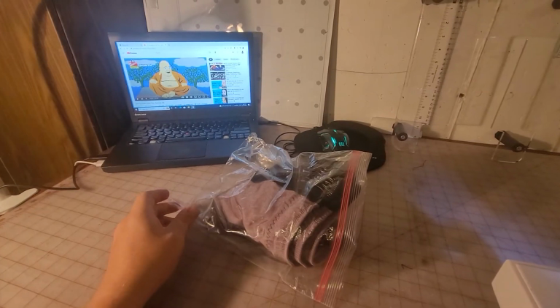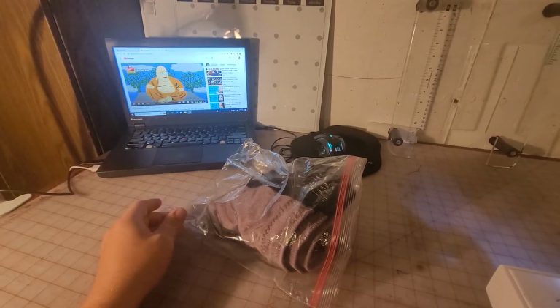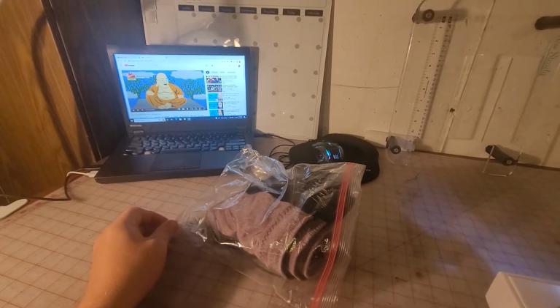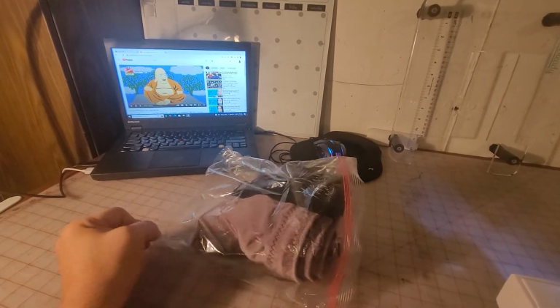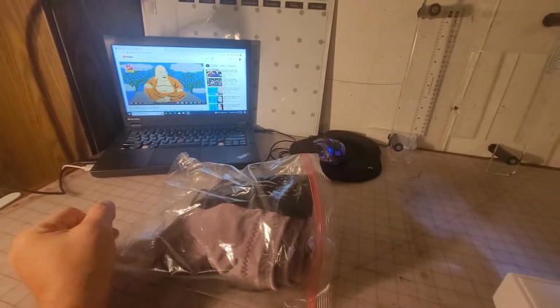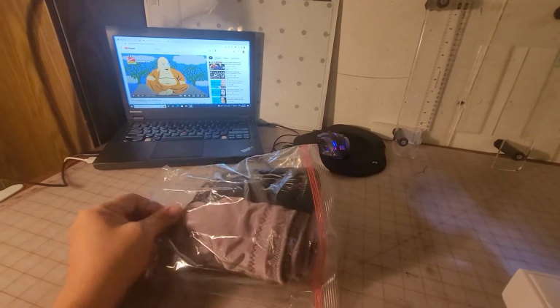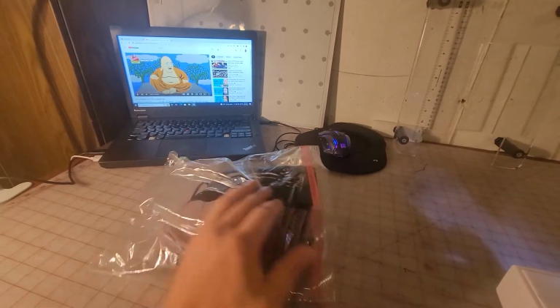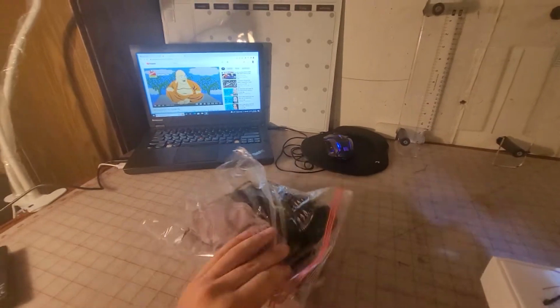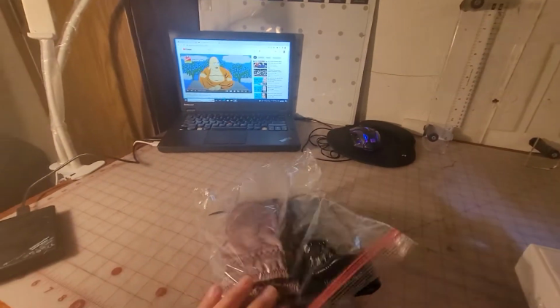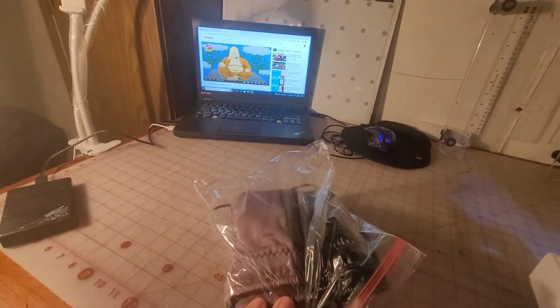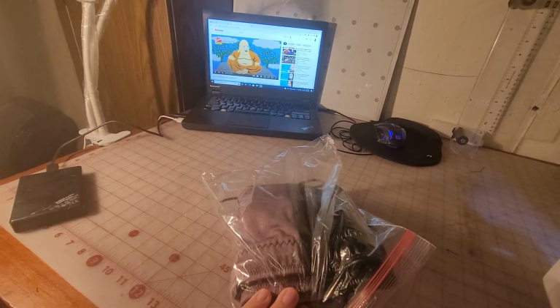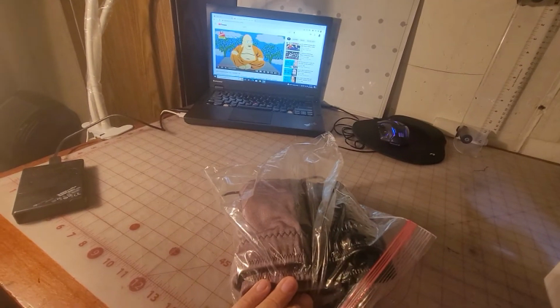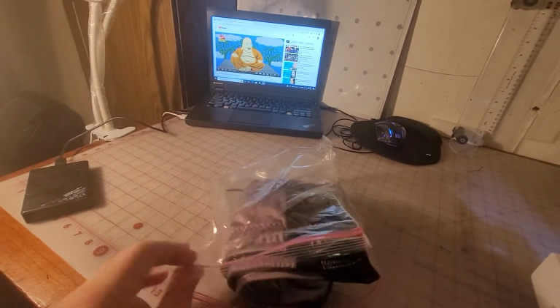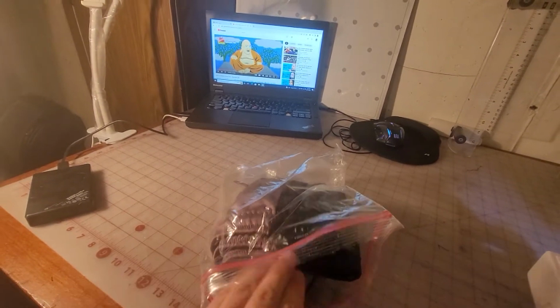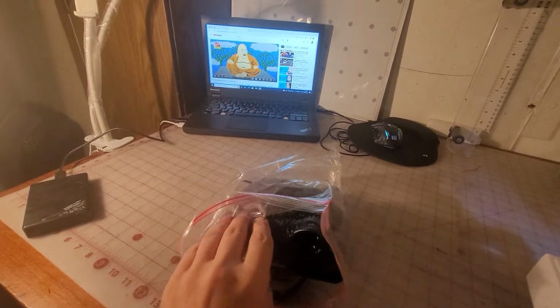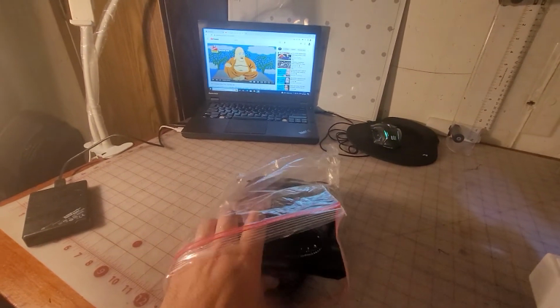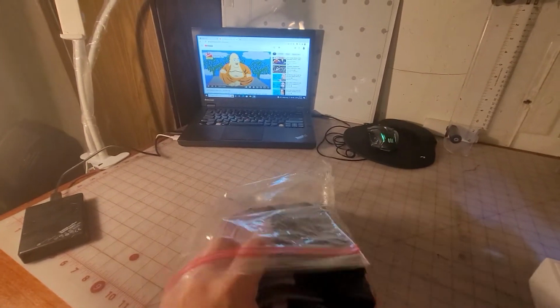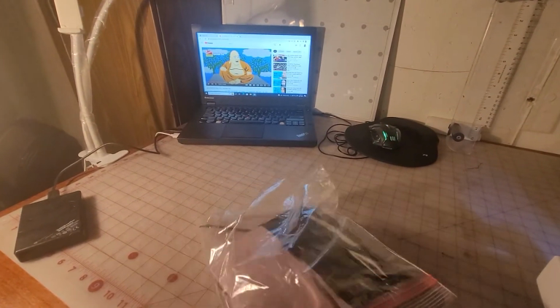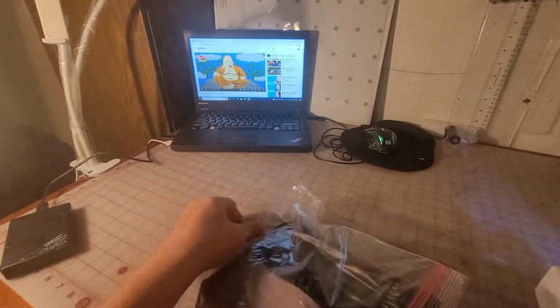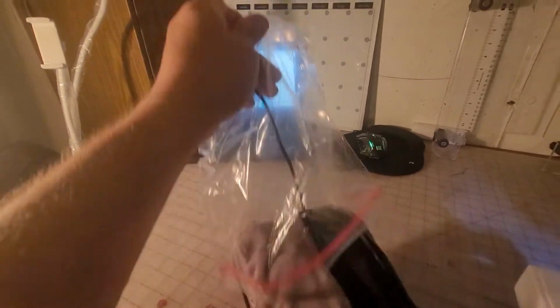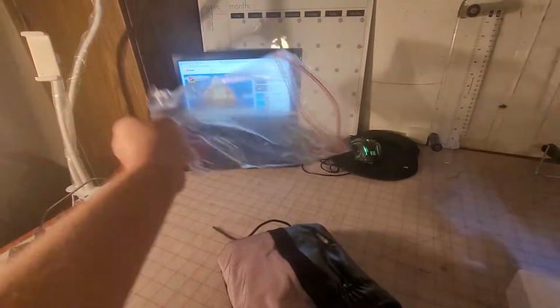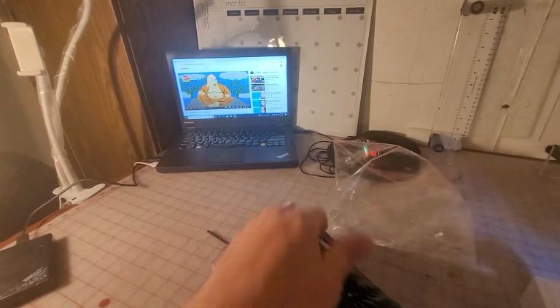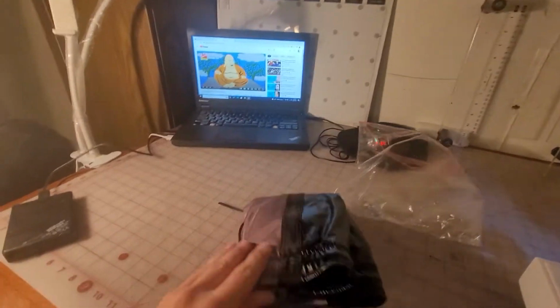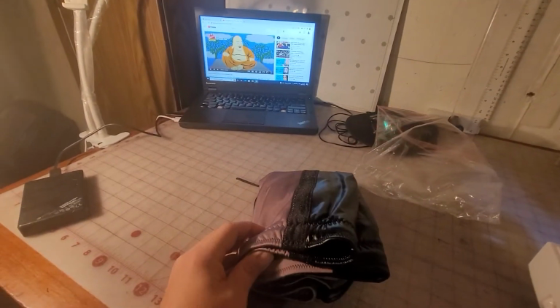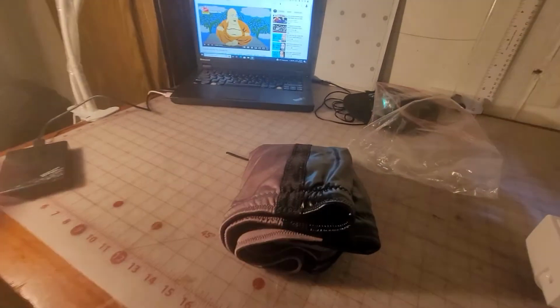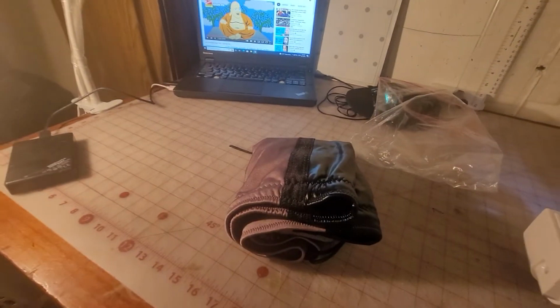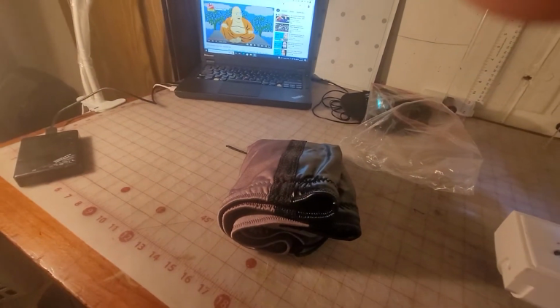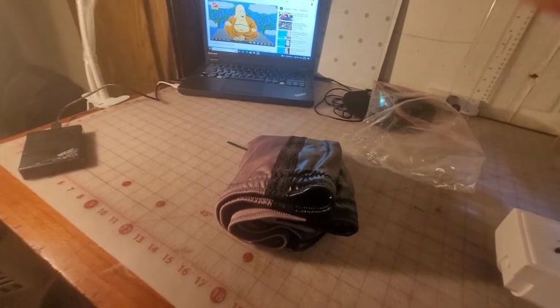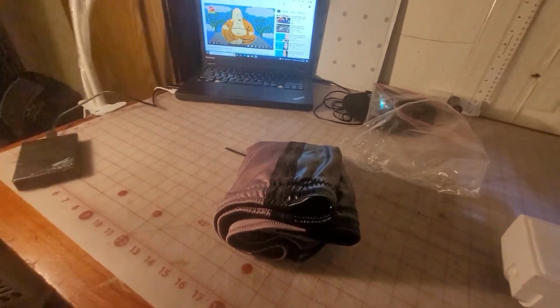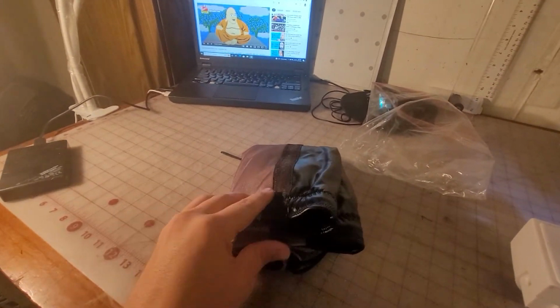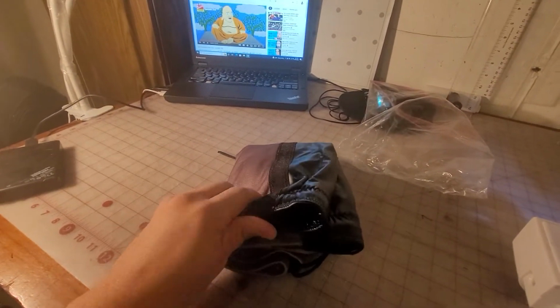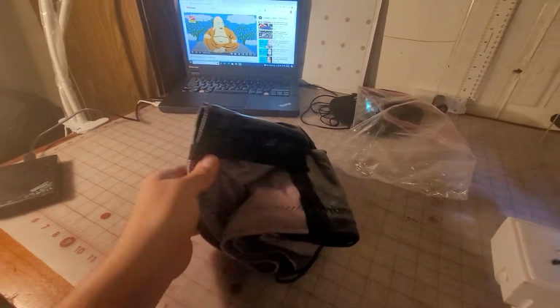I need to start filming more for my YouTube channel. I just finished this set of trunks for a guy, for Crash Jackson. I packaged them up, but let's do a video. I'm just holding it by hand, so it's probably not going to be the best video, but hey, it's a video.